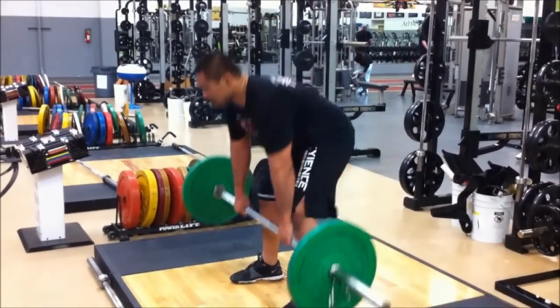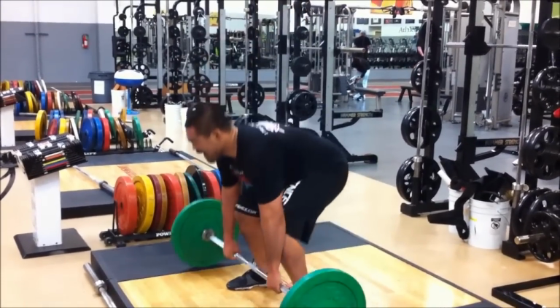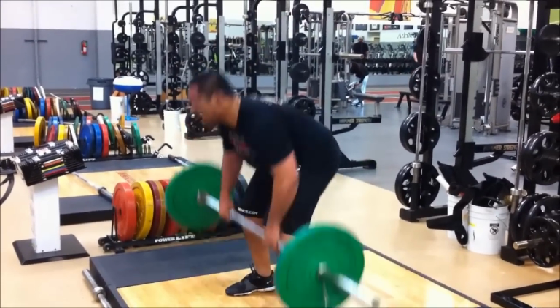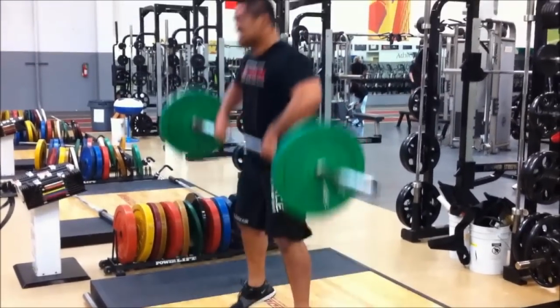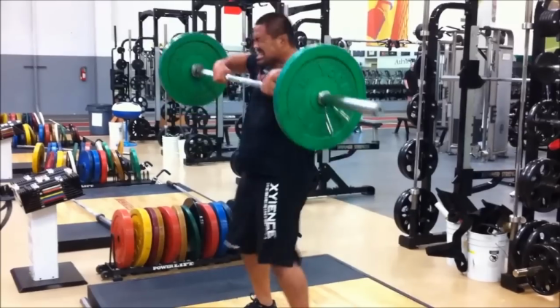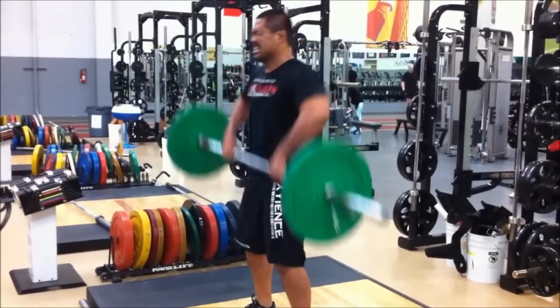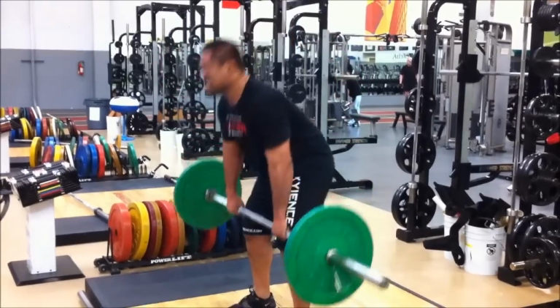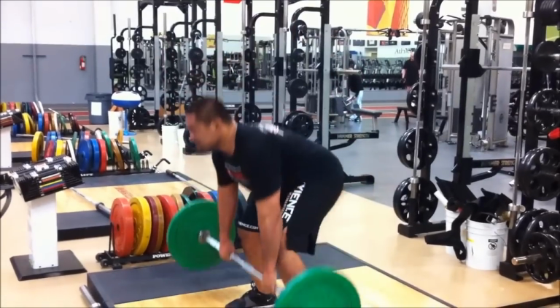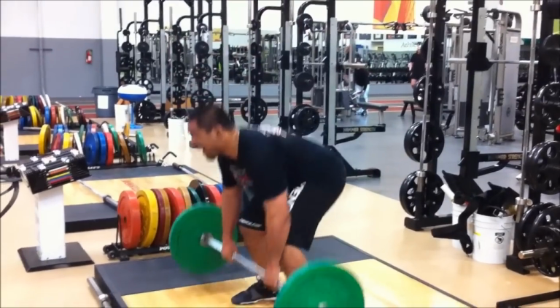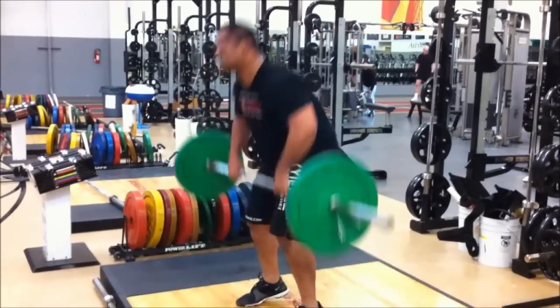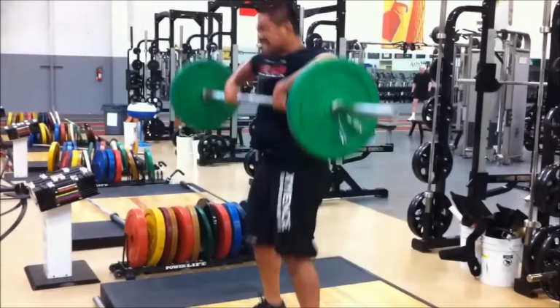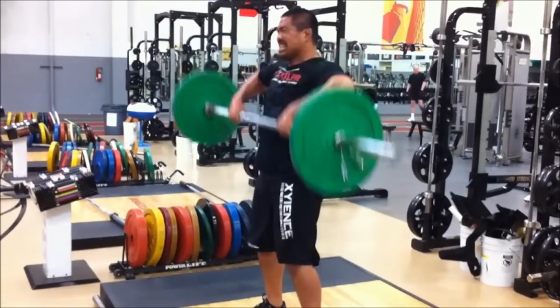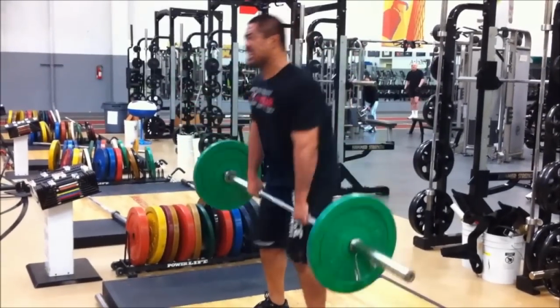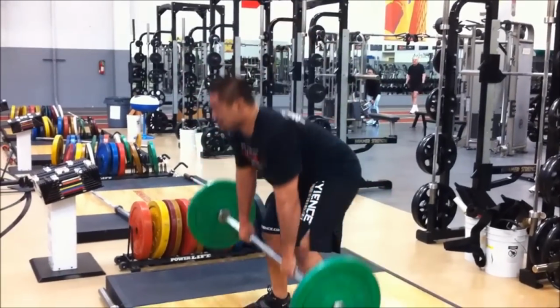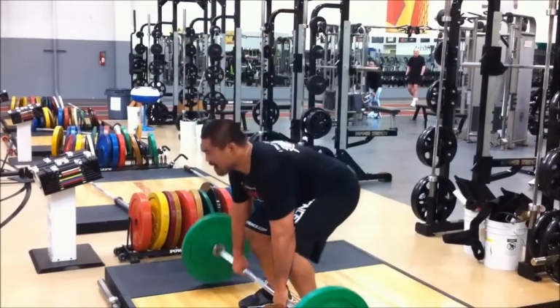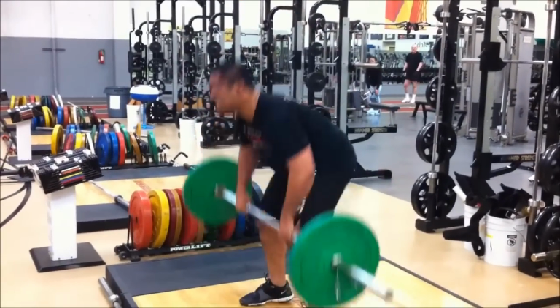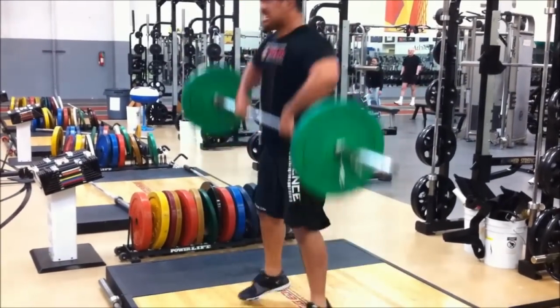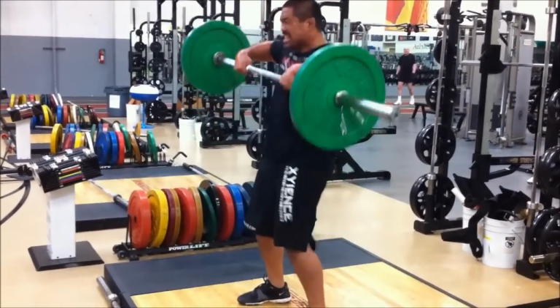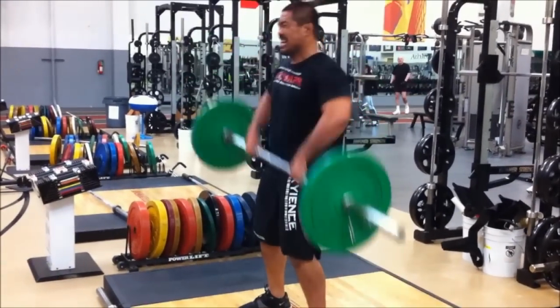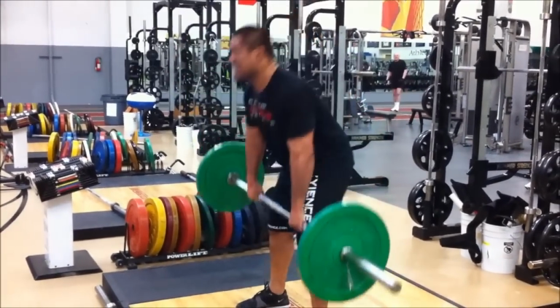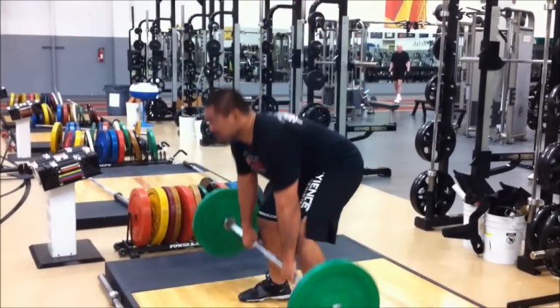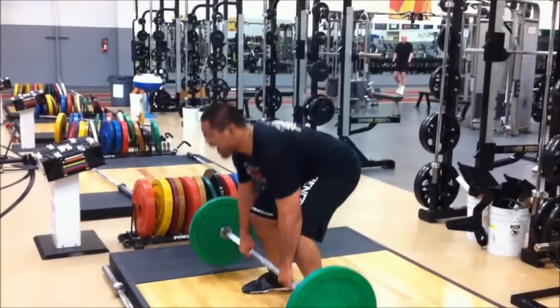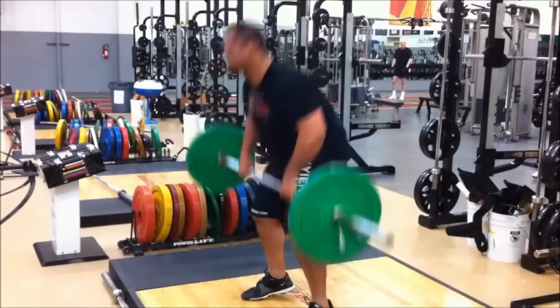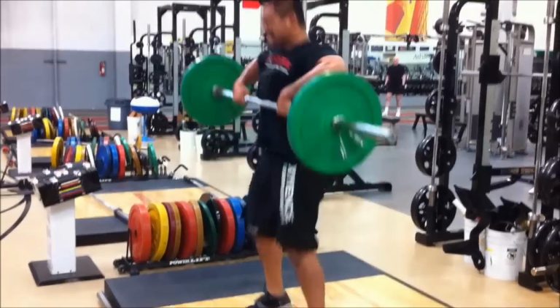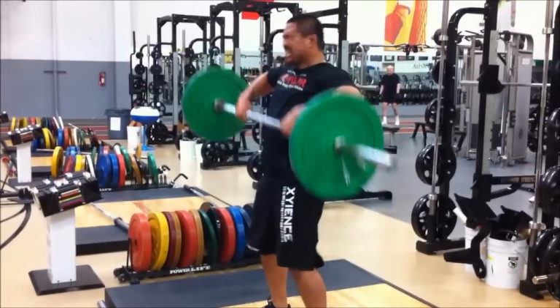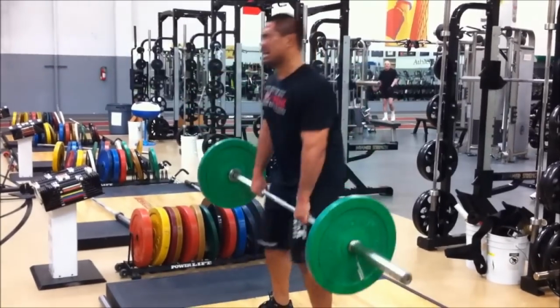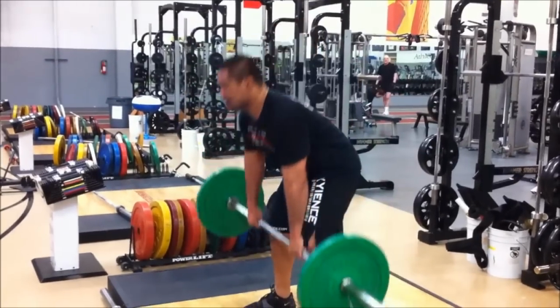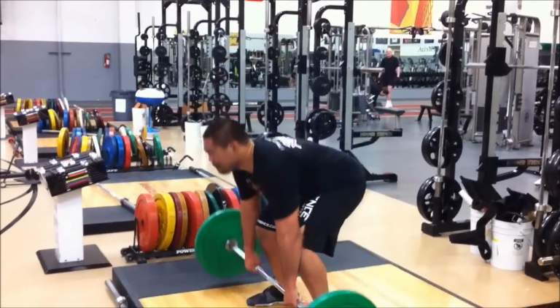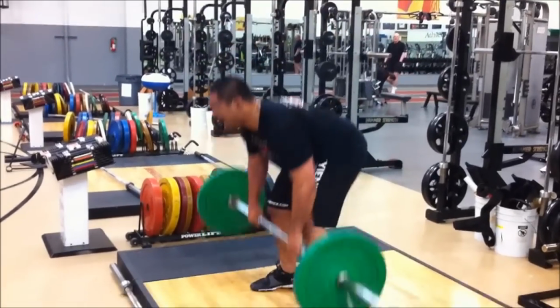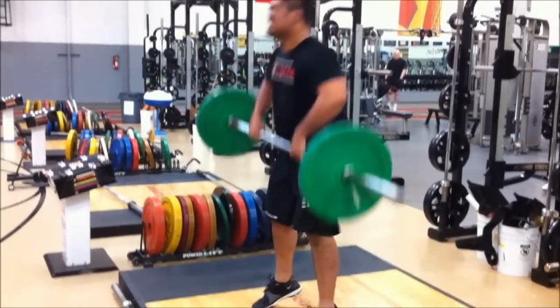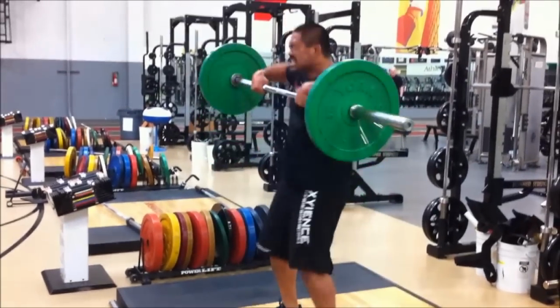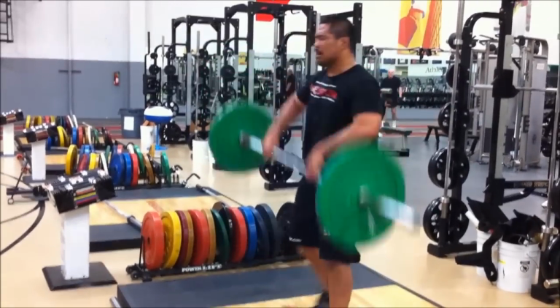Let's go. 26. Come on, pull it. 27, 28. Two more. Come on, 29, 30.